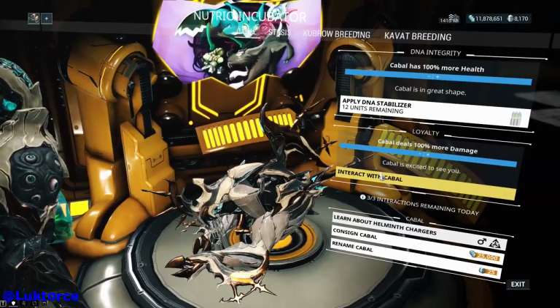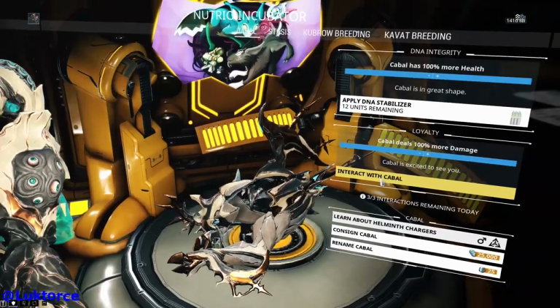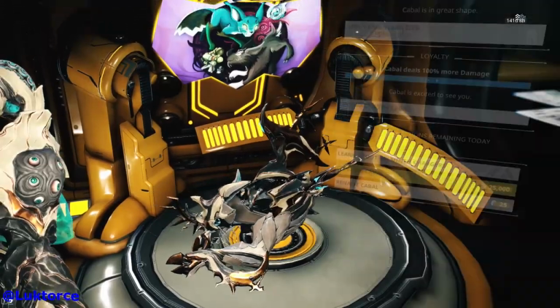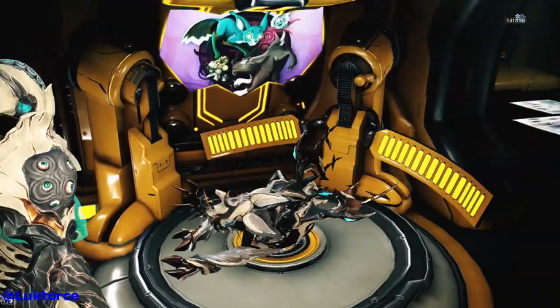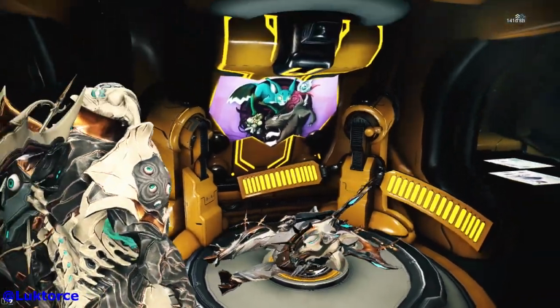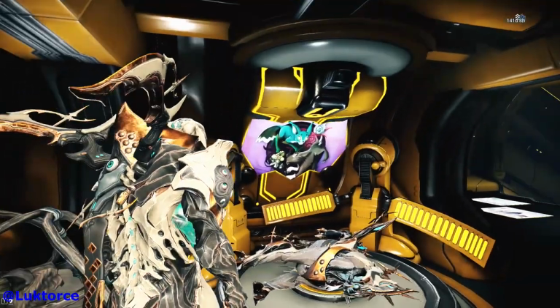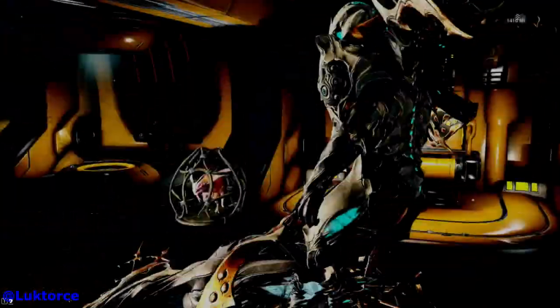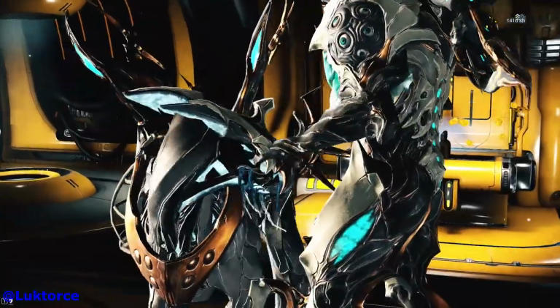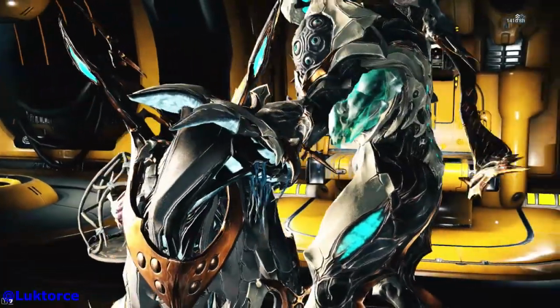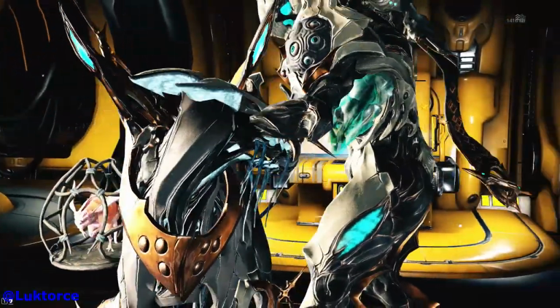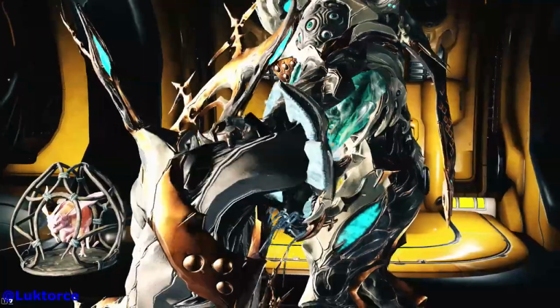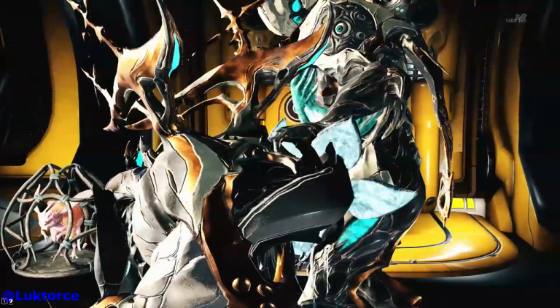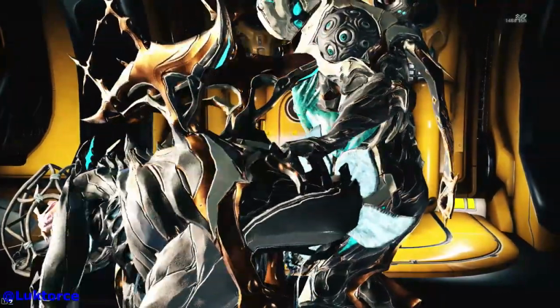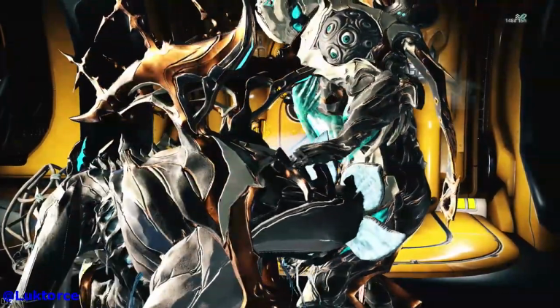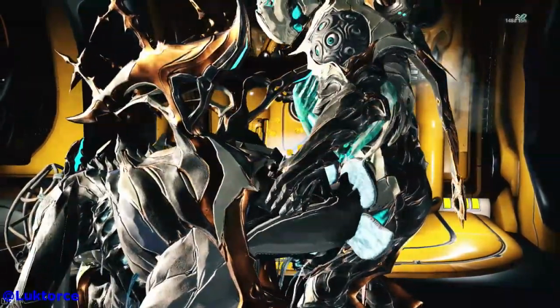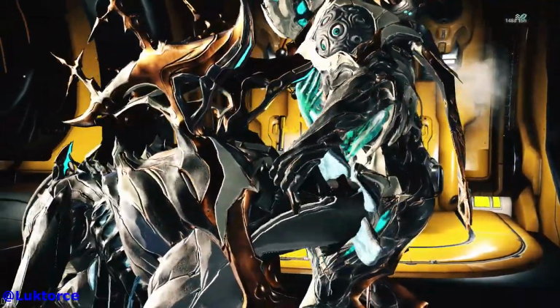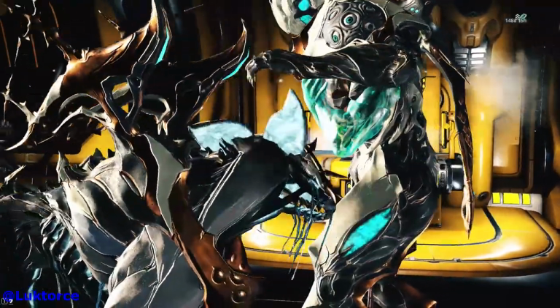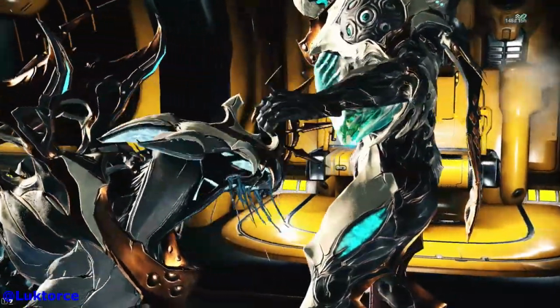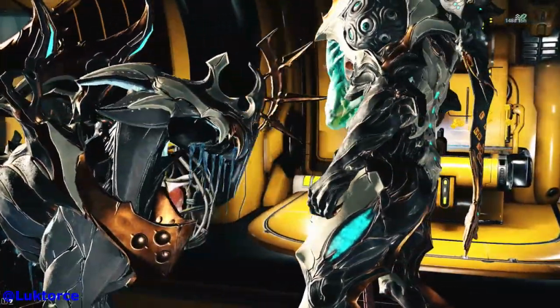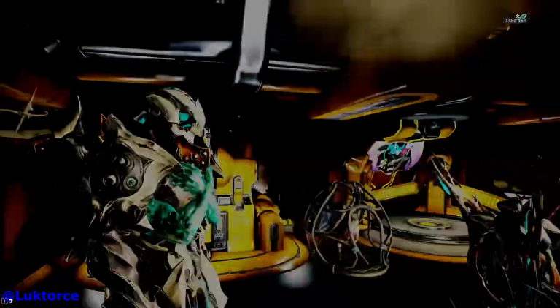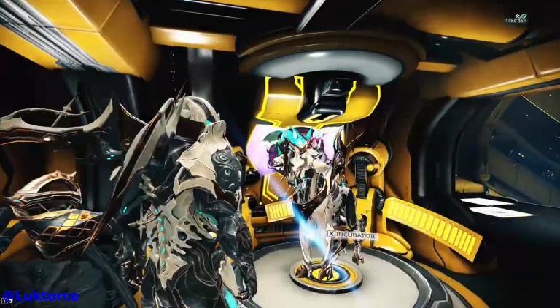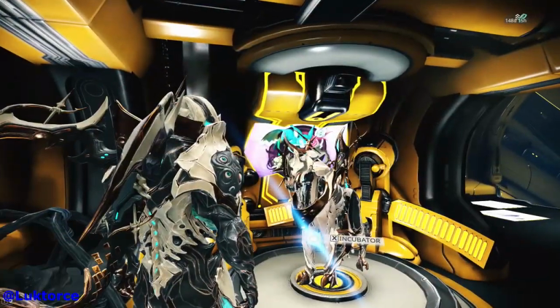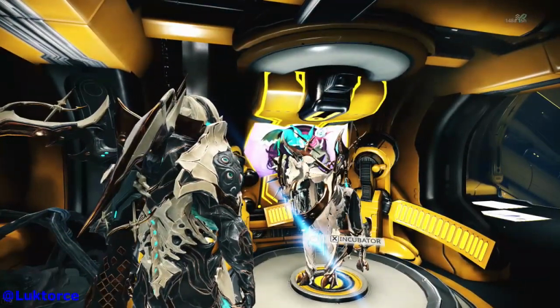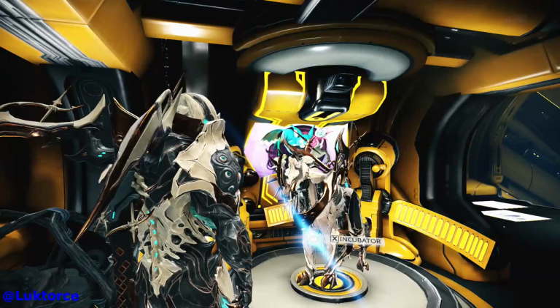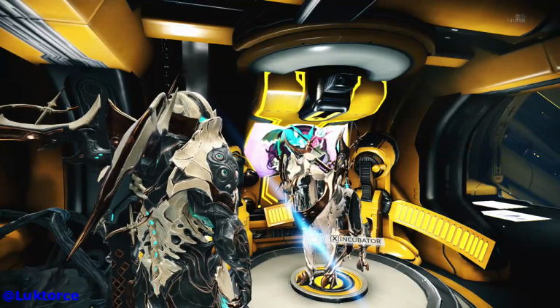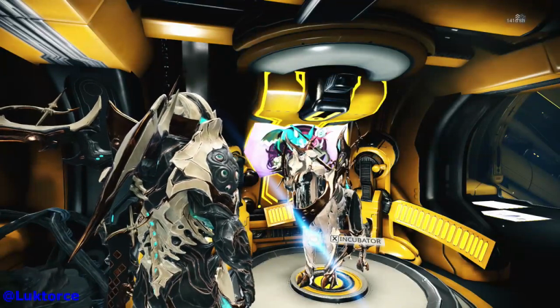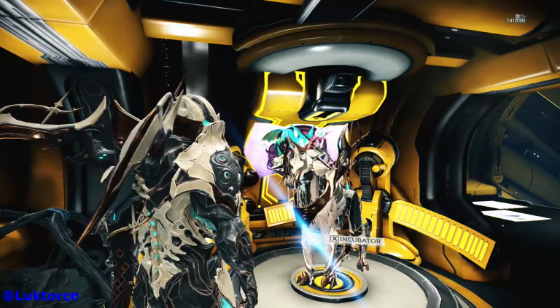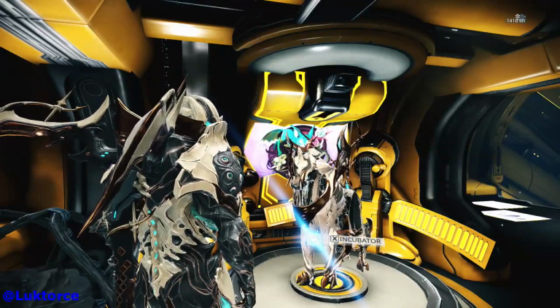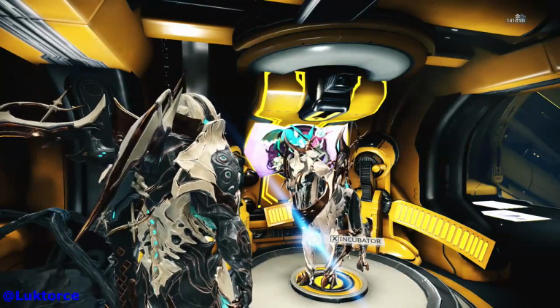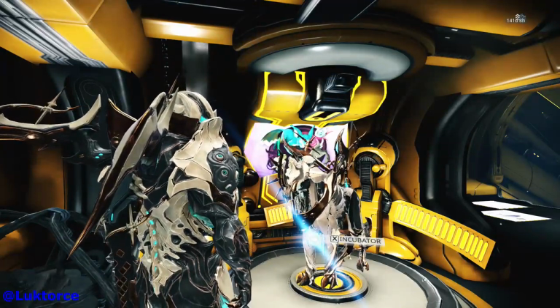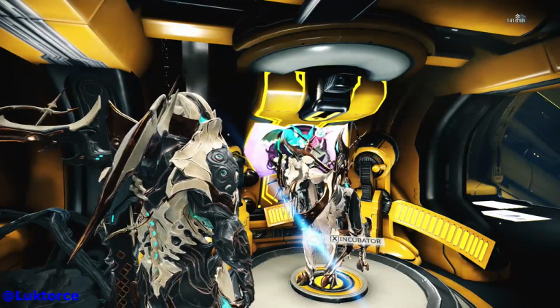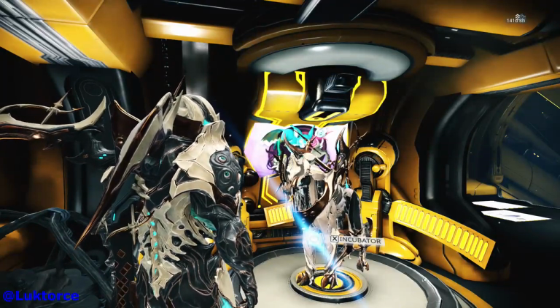Cabal, my Helmuth Charger, also got a new look including the new Mita skin and Mita's Kubrow armour. Pablo confirmed yesterday that the Kubrow armour can be used on any Kubrow and not just on the Helmuth Charger.